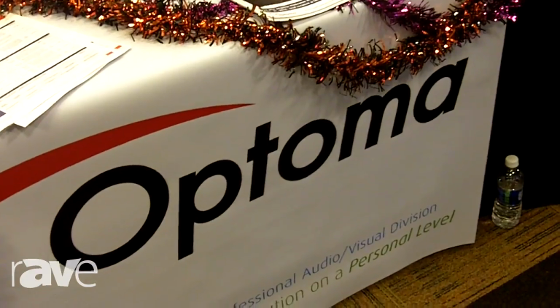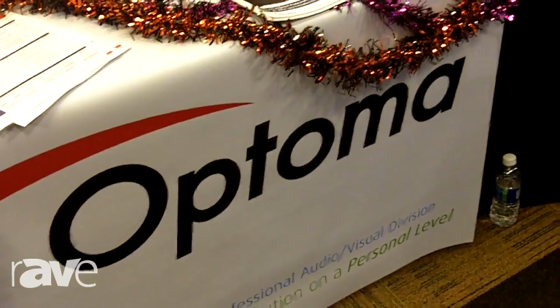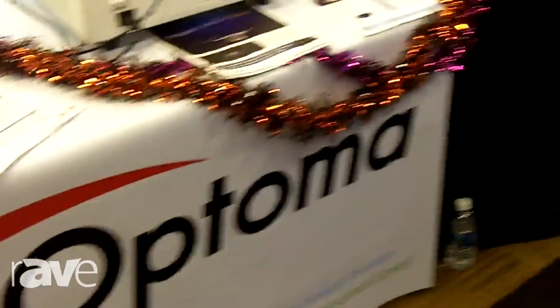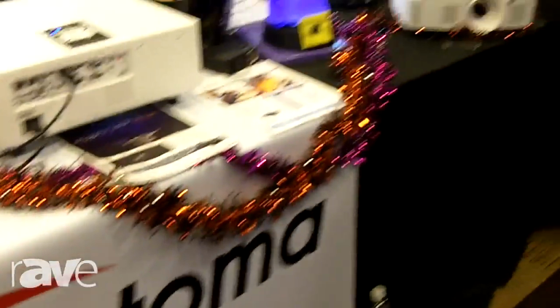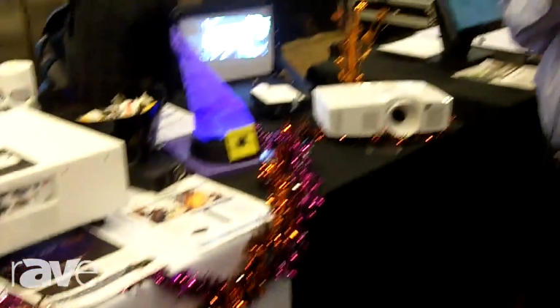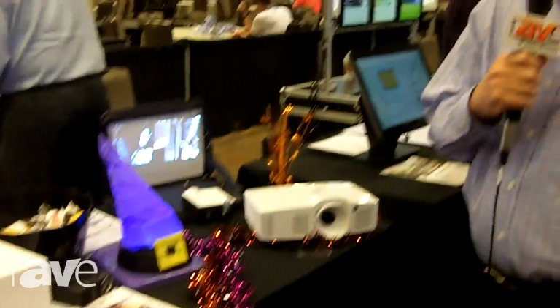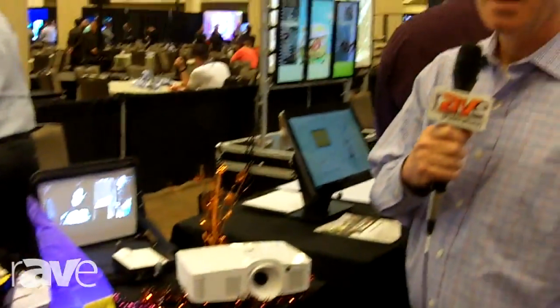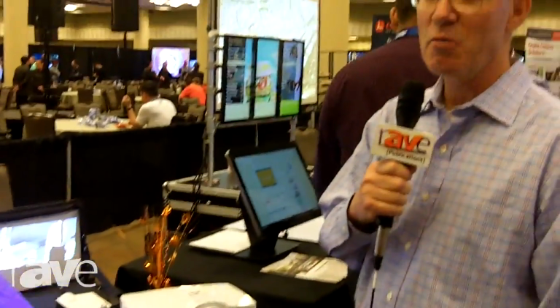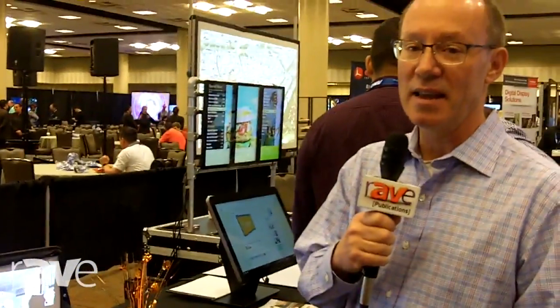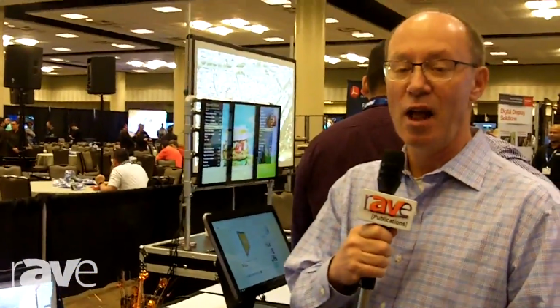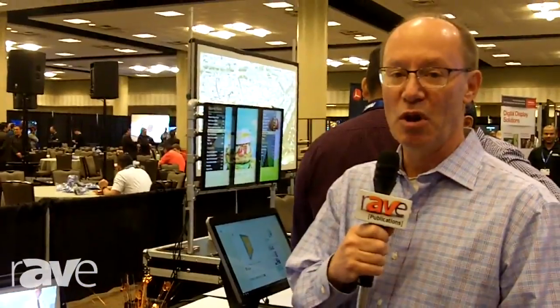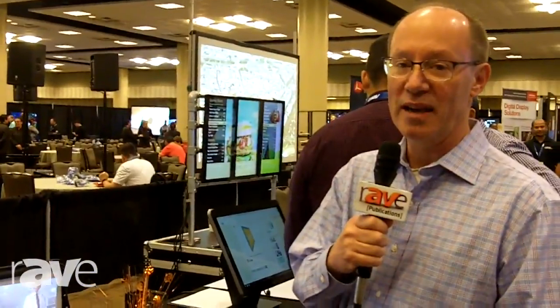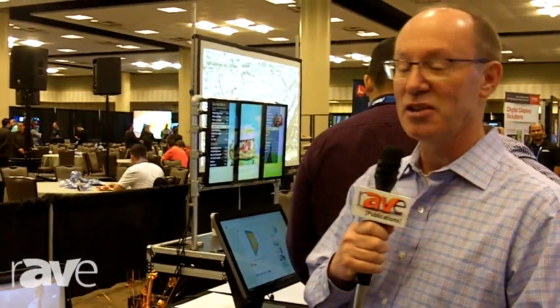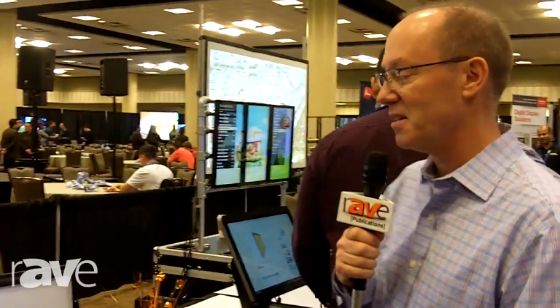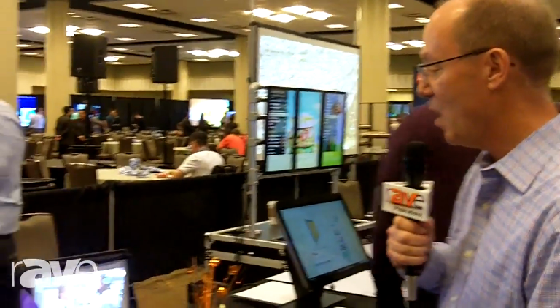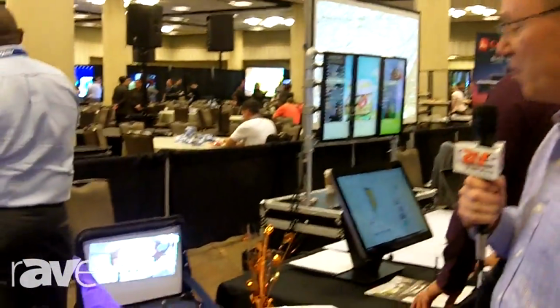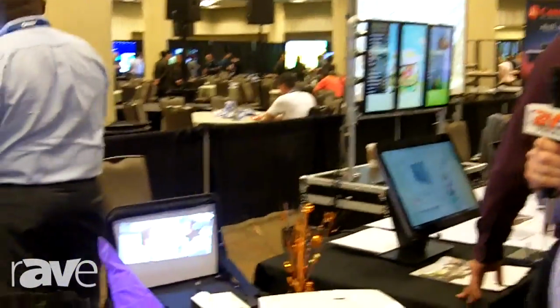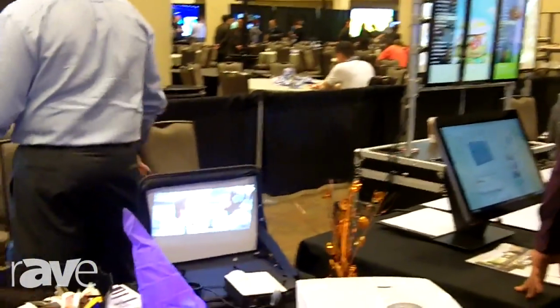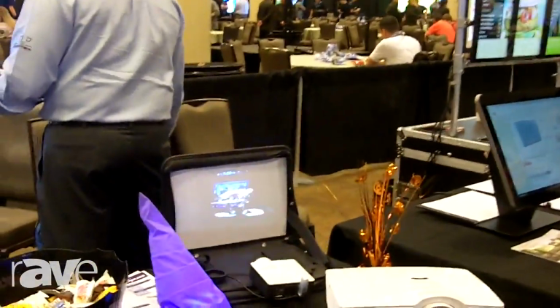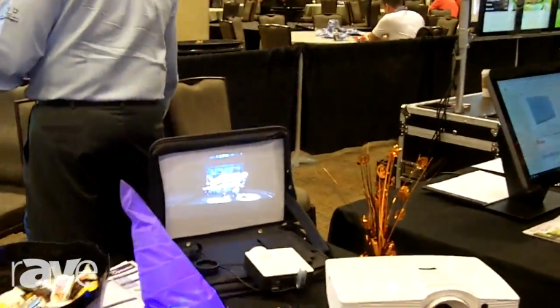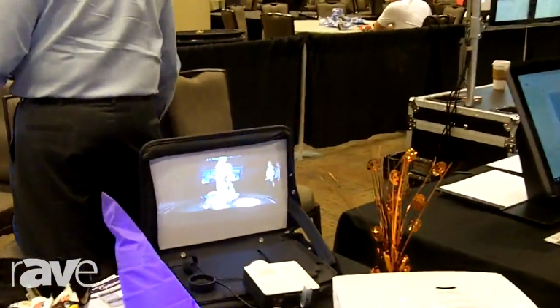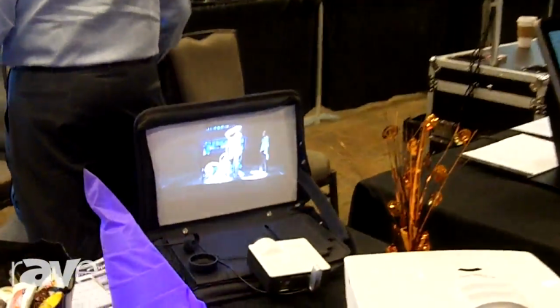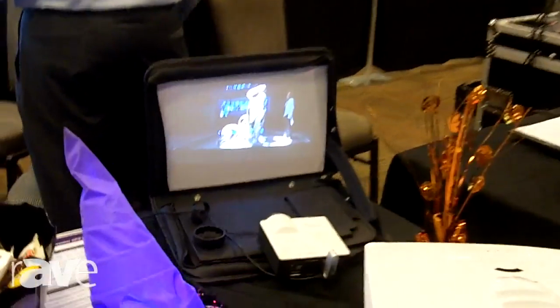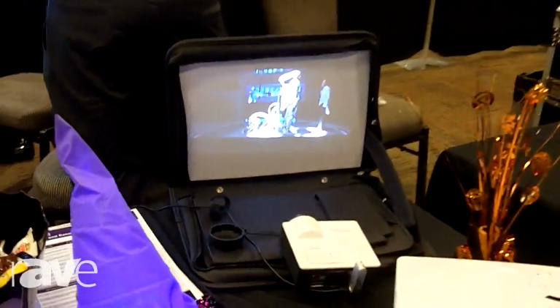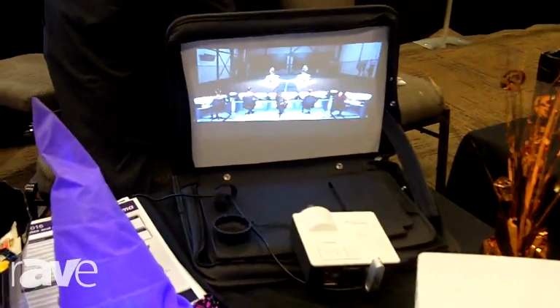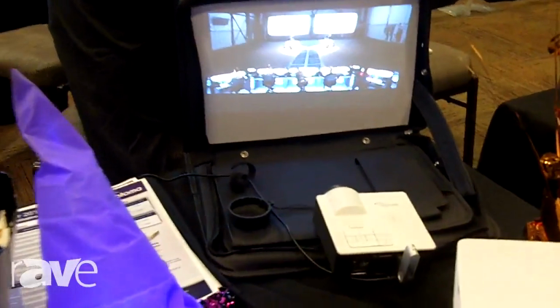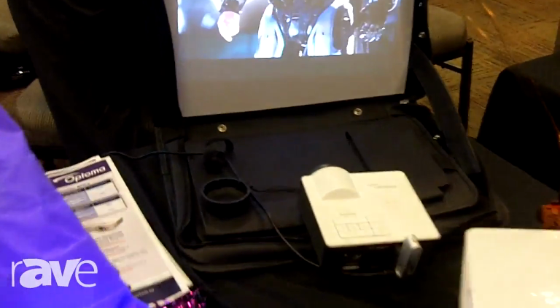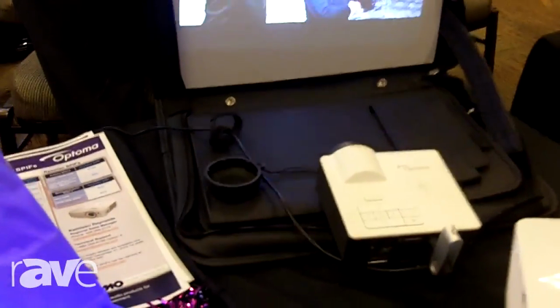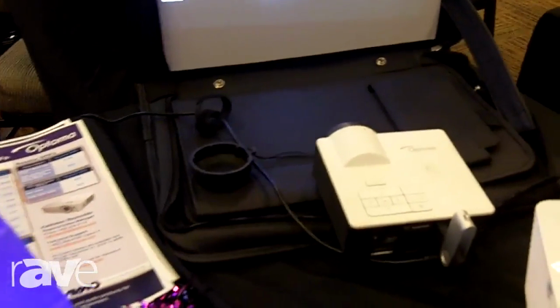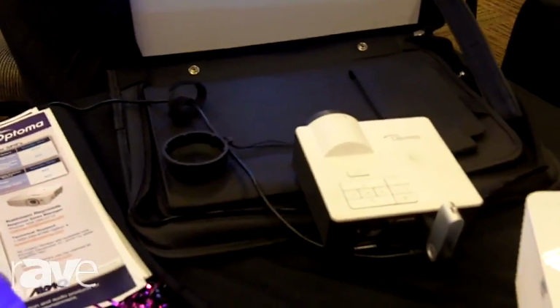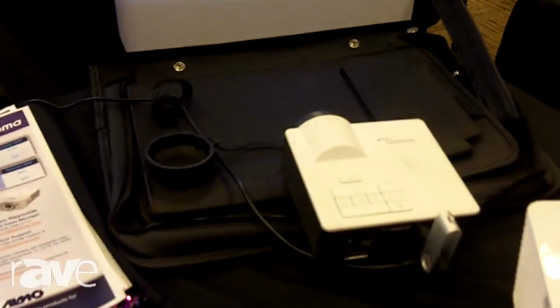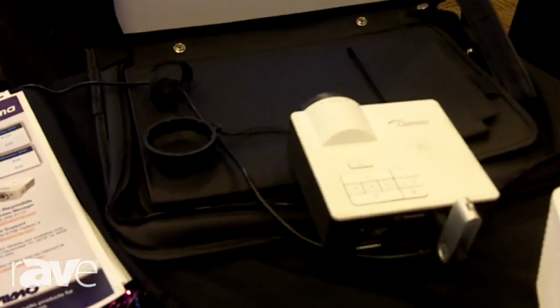Hi, I'm Bob Gettner with Optima Technology. Today we're at the Elmo Show located in Dallas, Texas. We're showcasing an ML750 projector. It's an LED-based projector that's meant for portable applications.